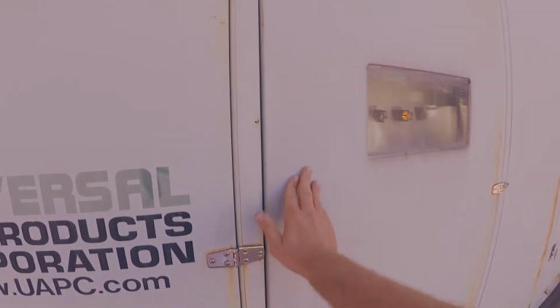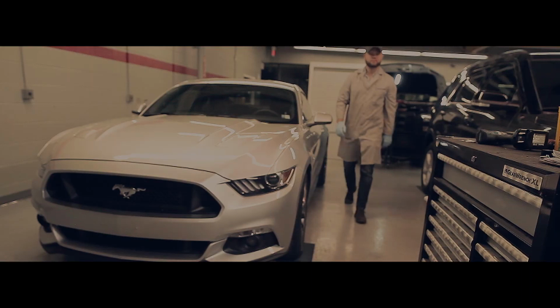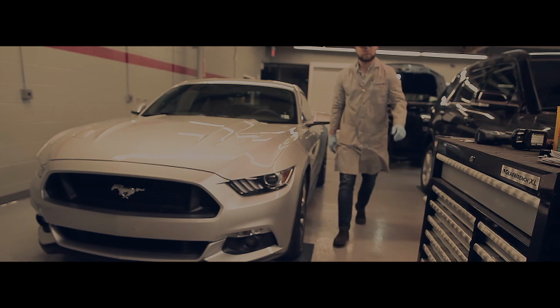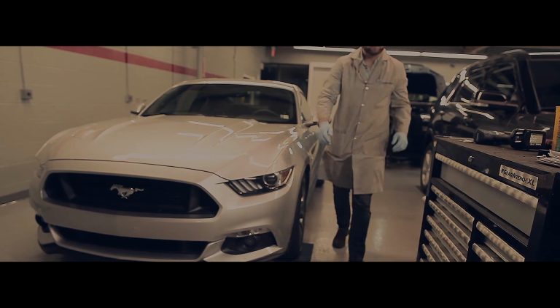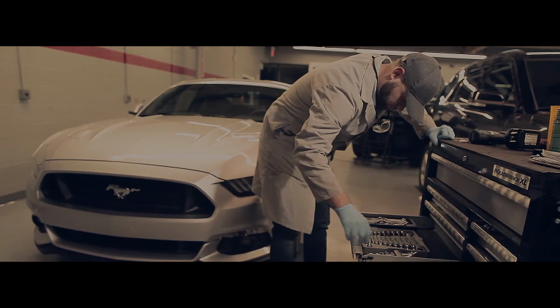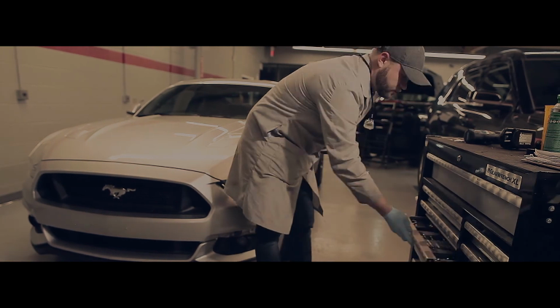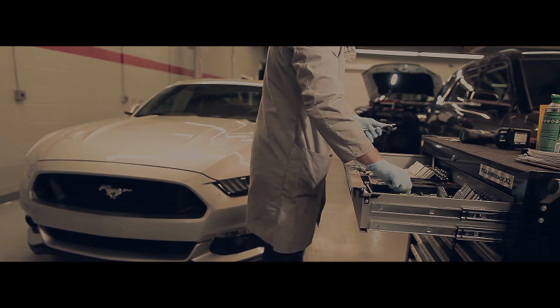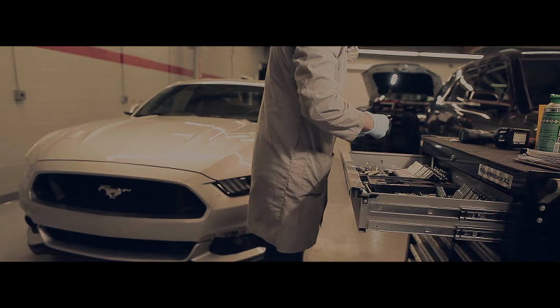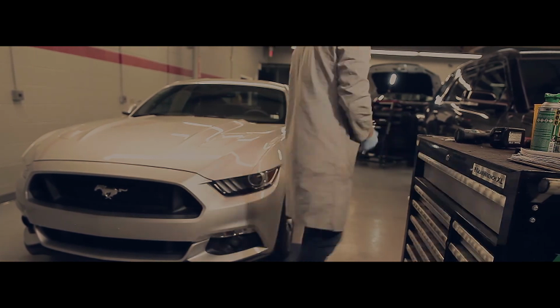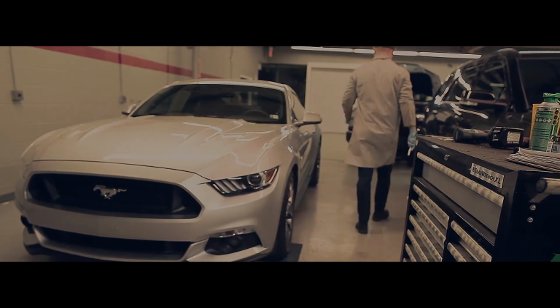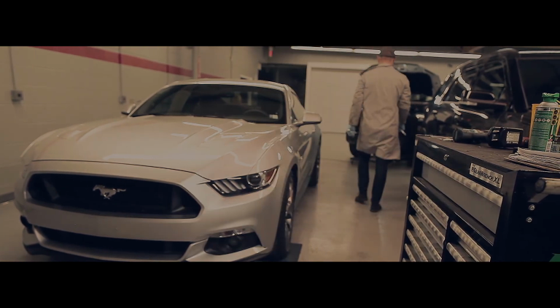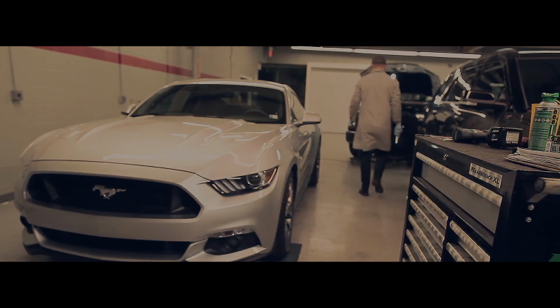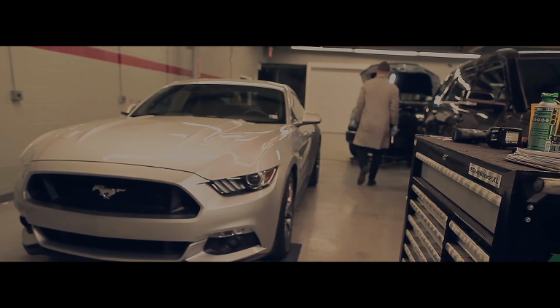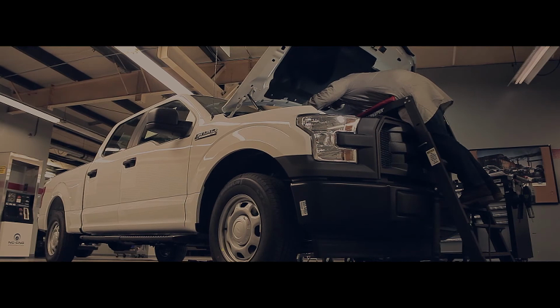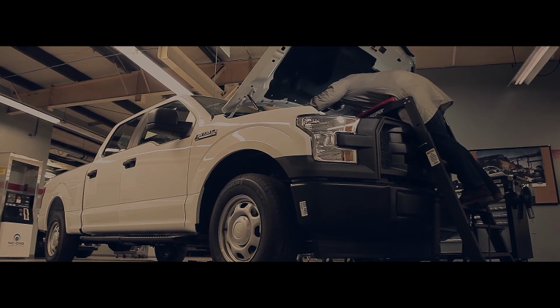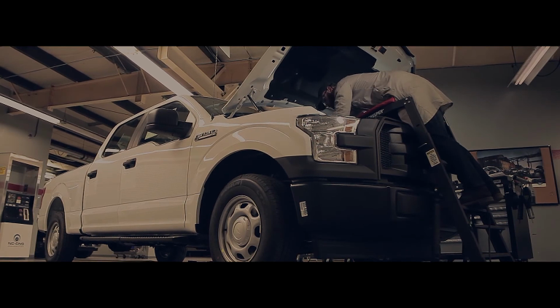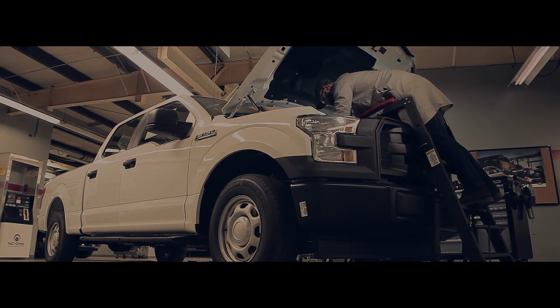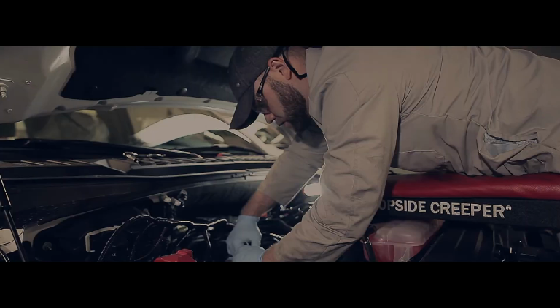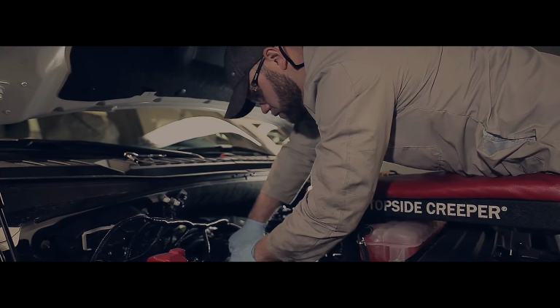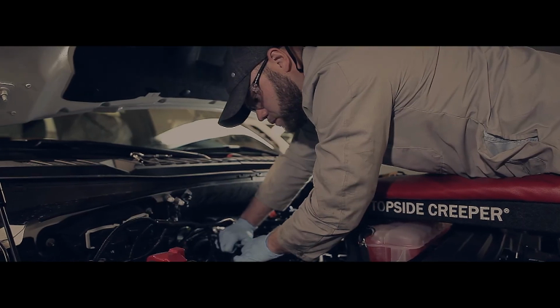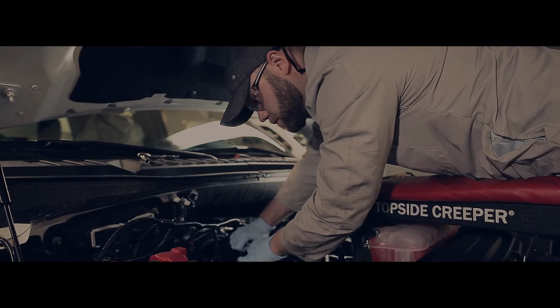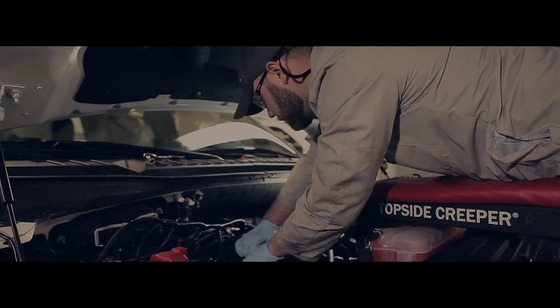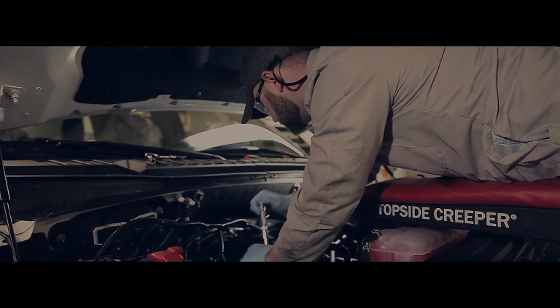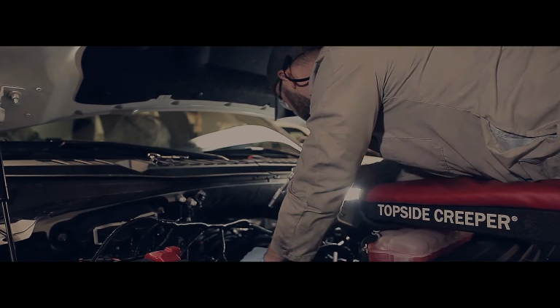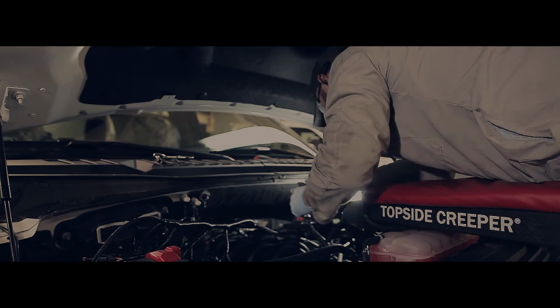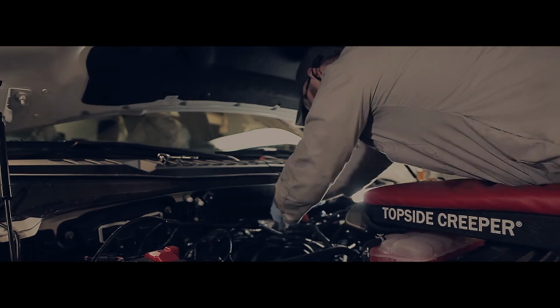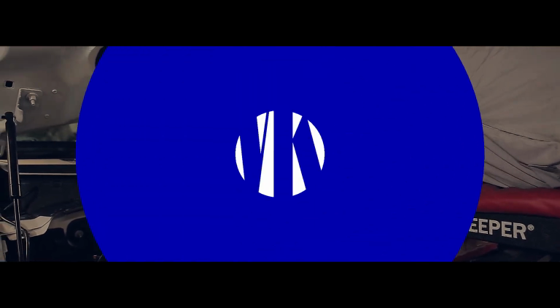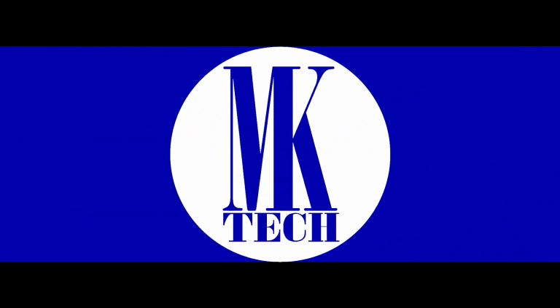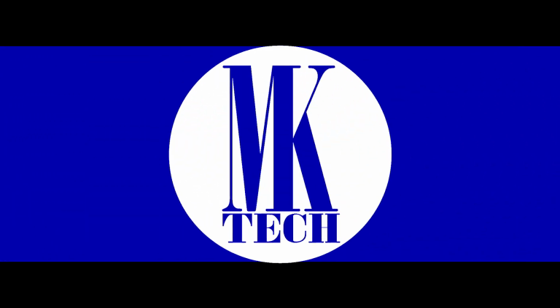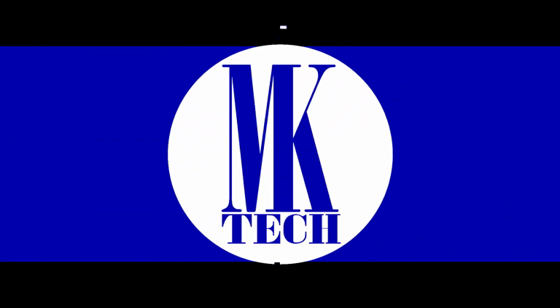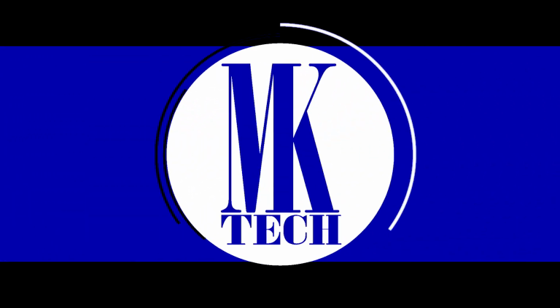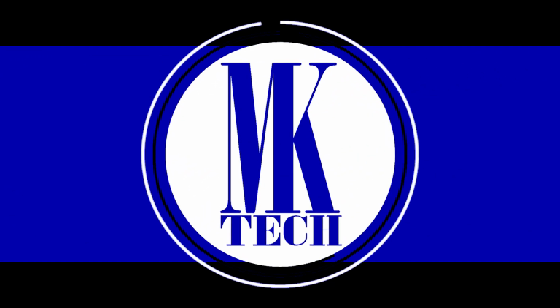My name is Mike Kovalchuk. For the past decade I've been in the automotive alternative fuel industry, specializing in compressed natural gas. An opportunity has come in my life to expand my talents. Follow me as I get into vehicle restoration and vehicle testing.